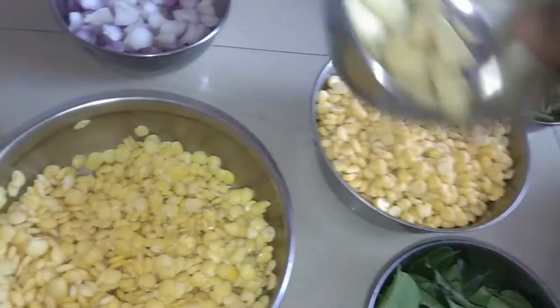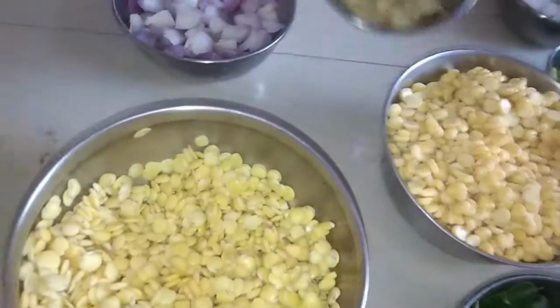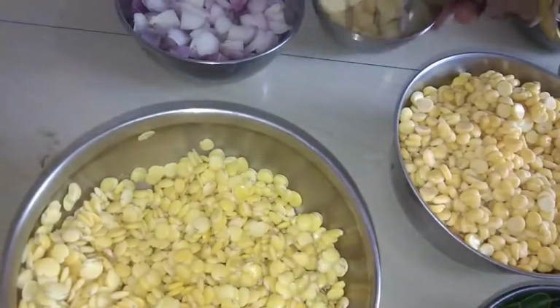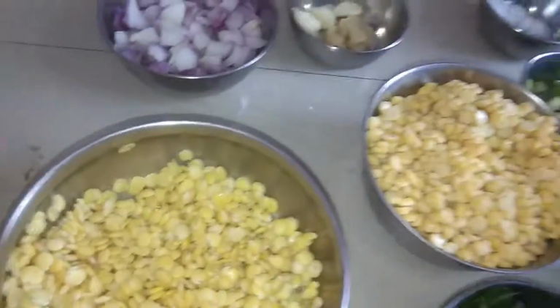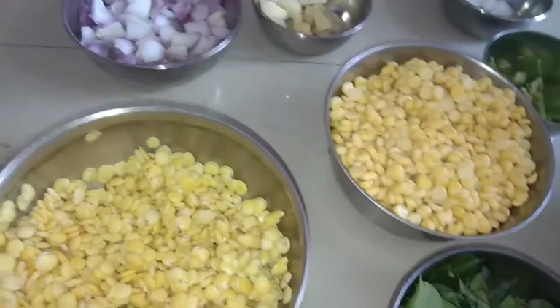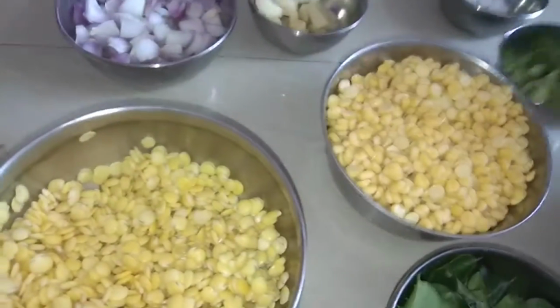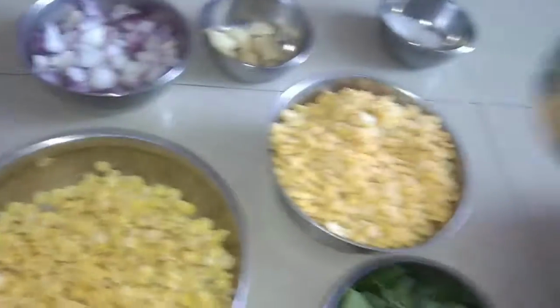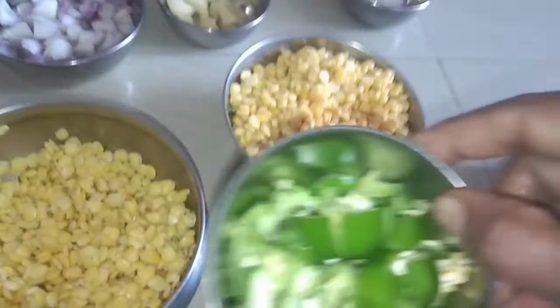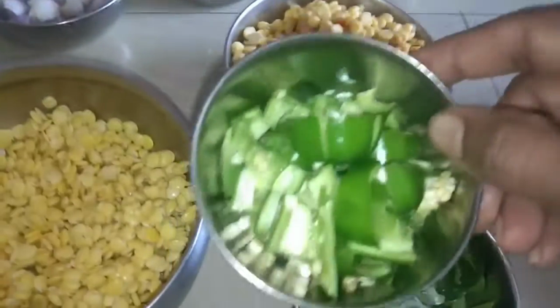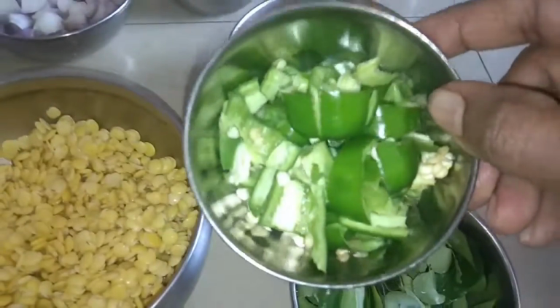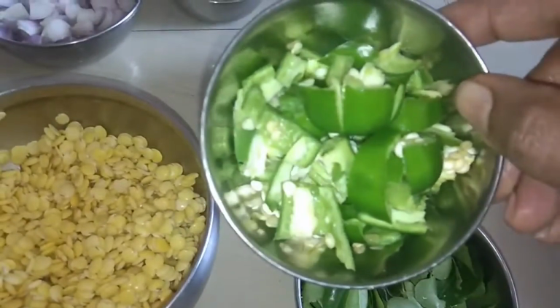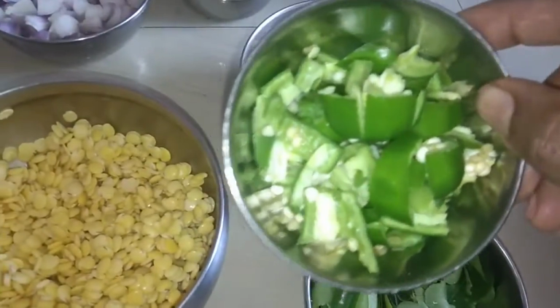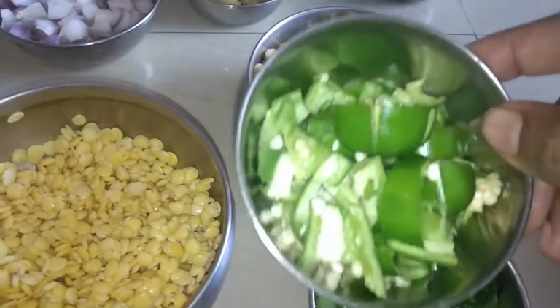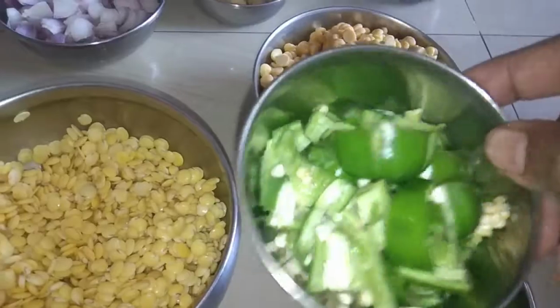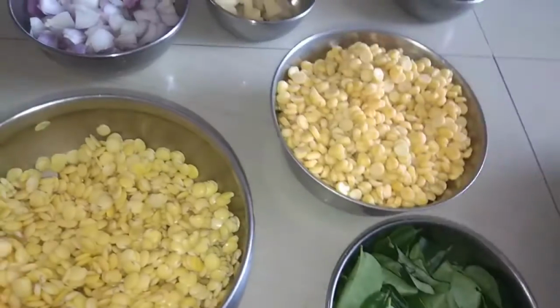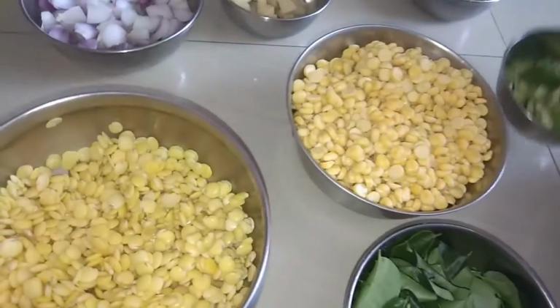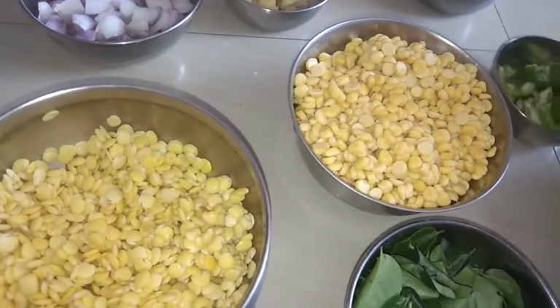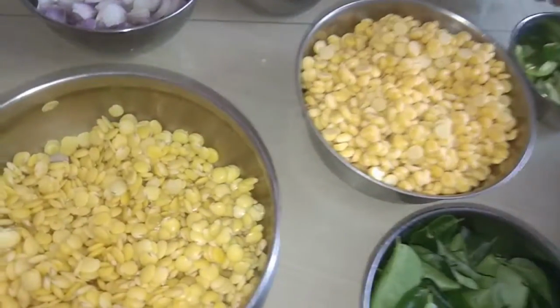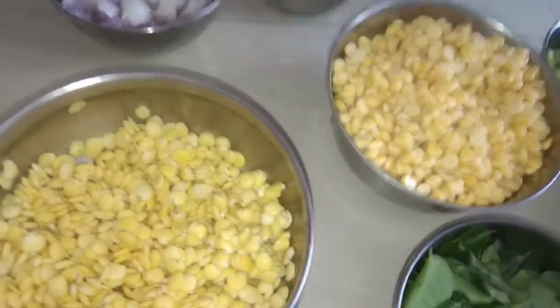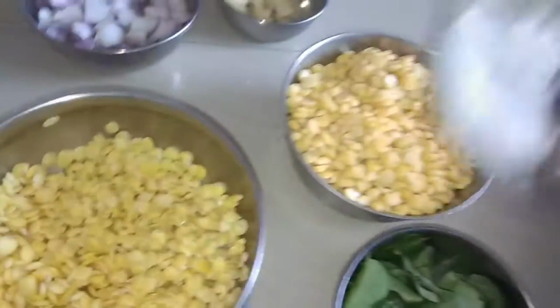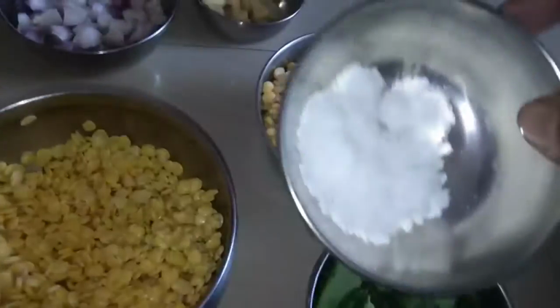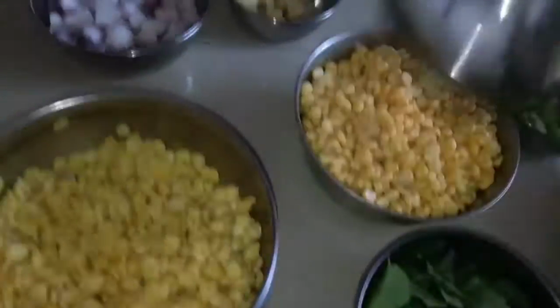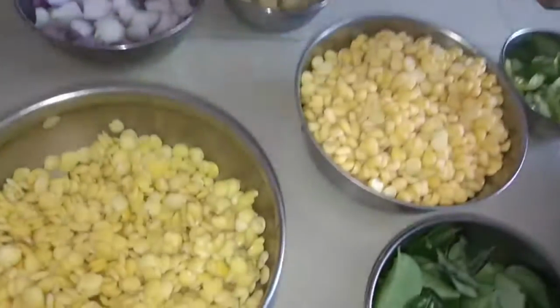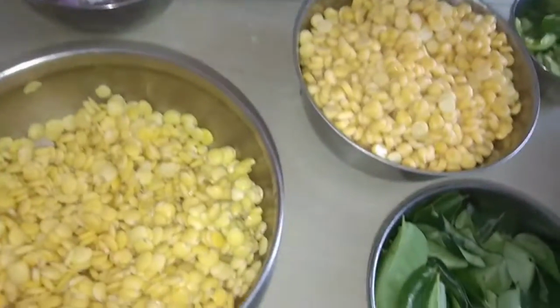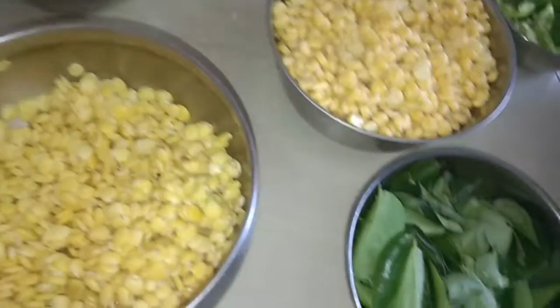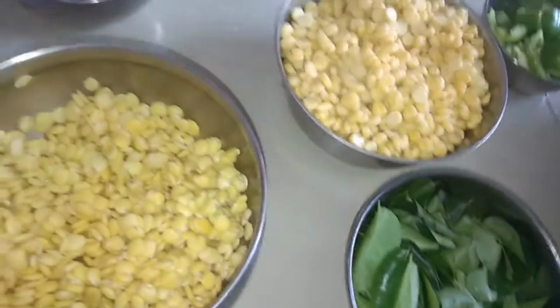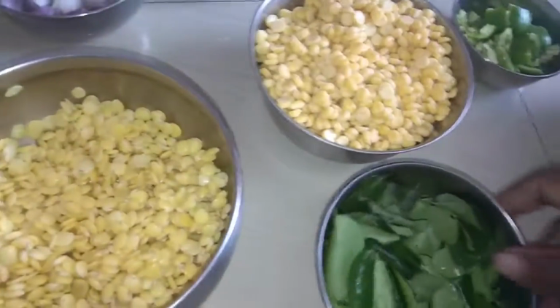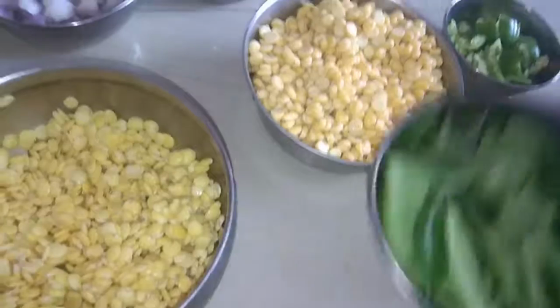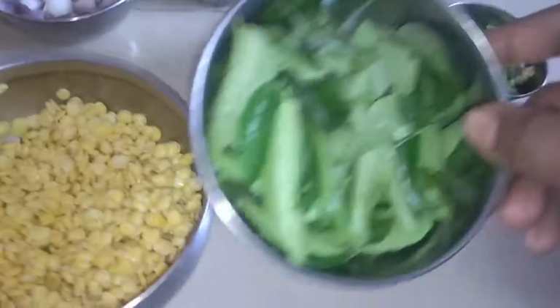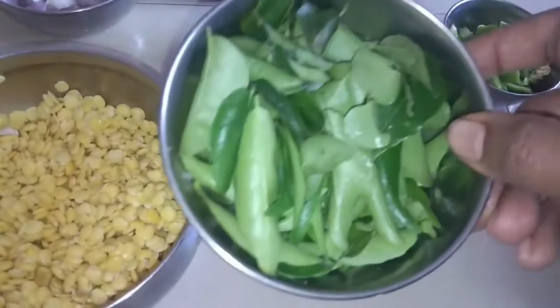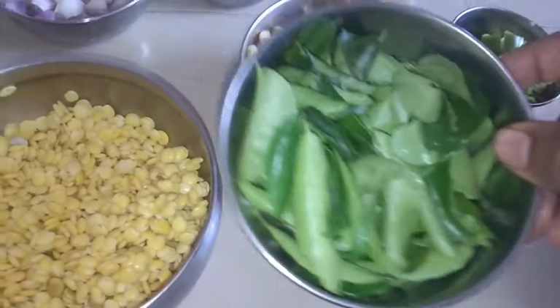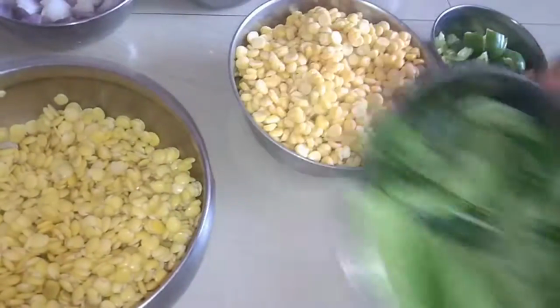When you cook it, you will cook the pan and press the pan. You can cook it up. Place the pan on the pan and start.